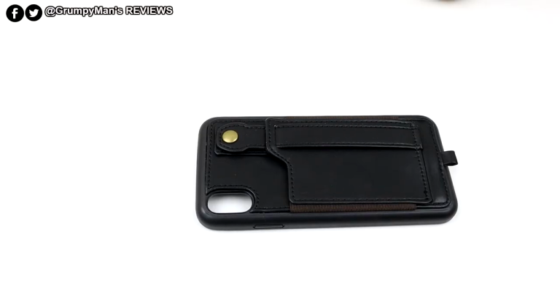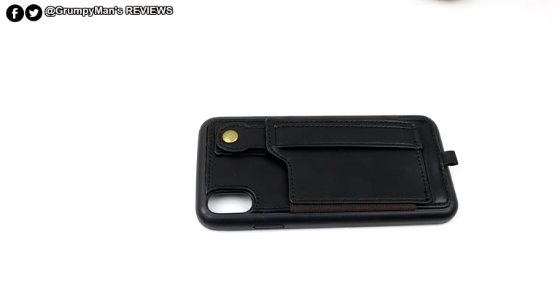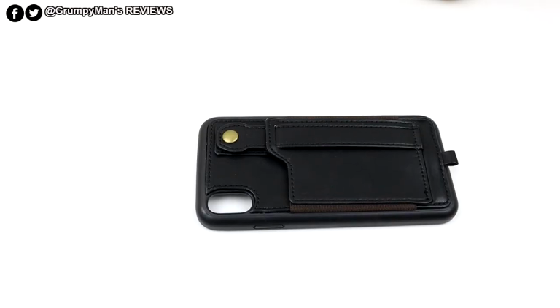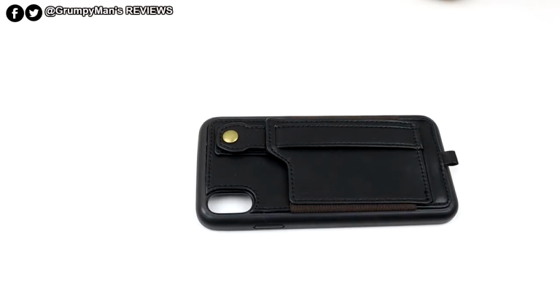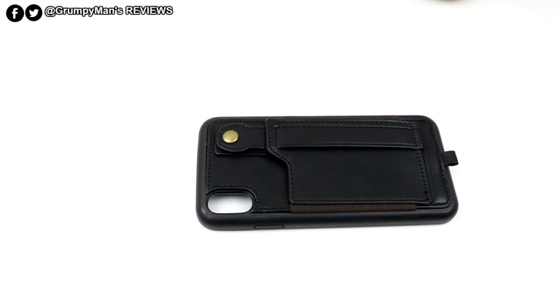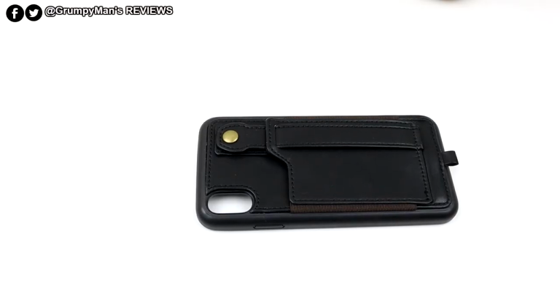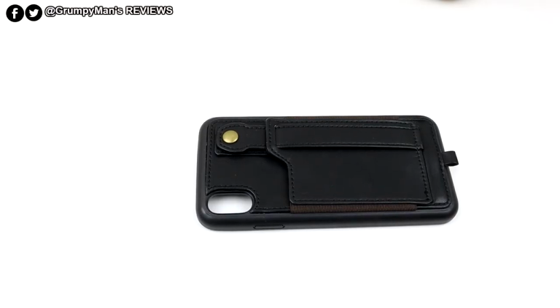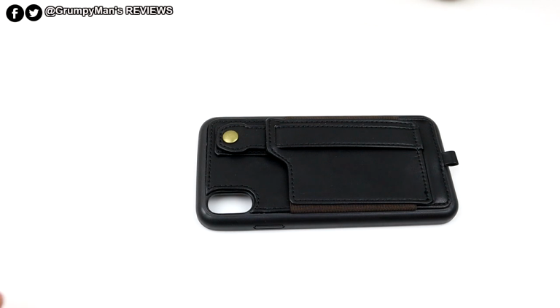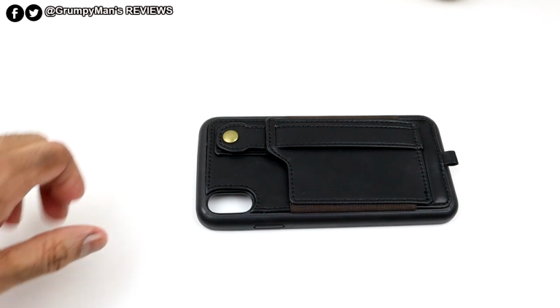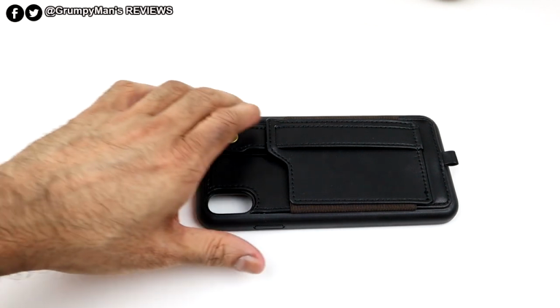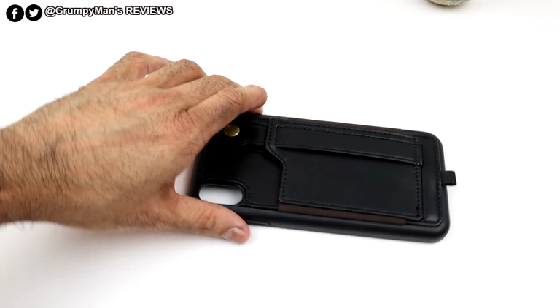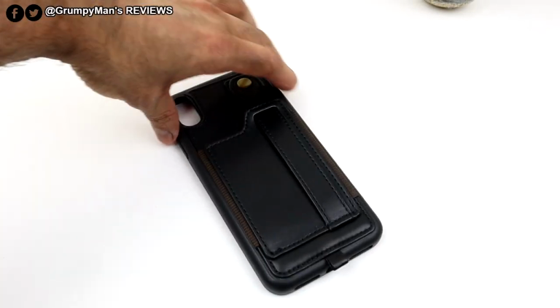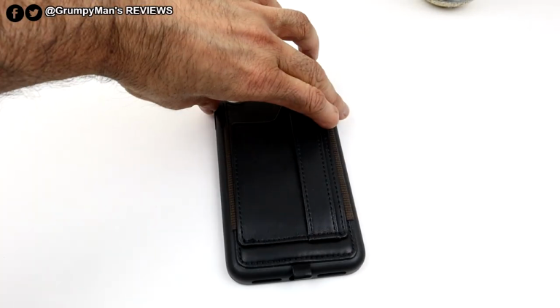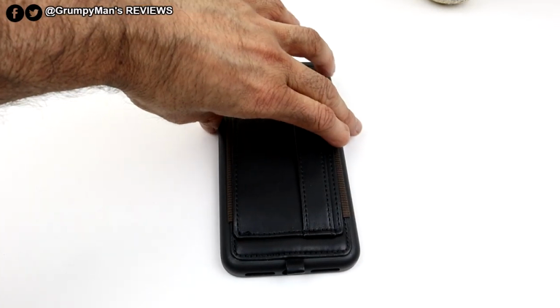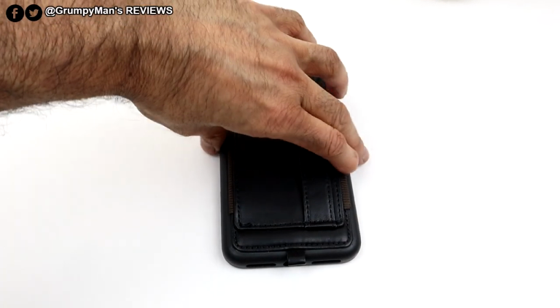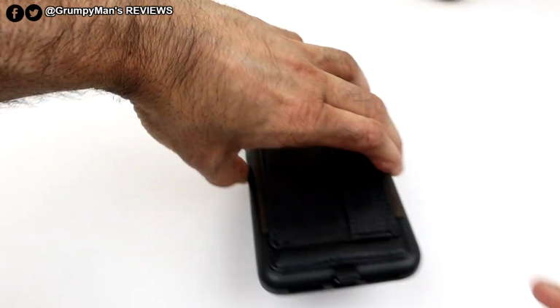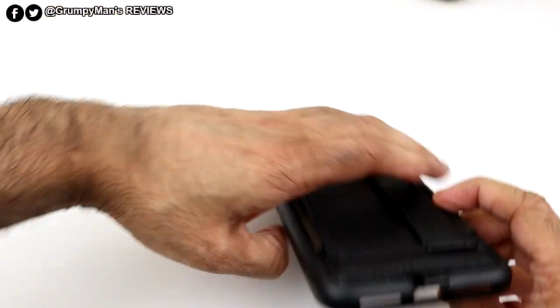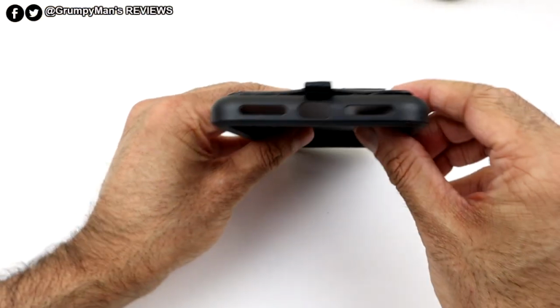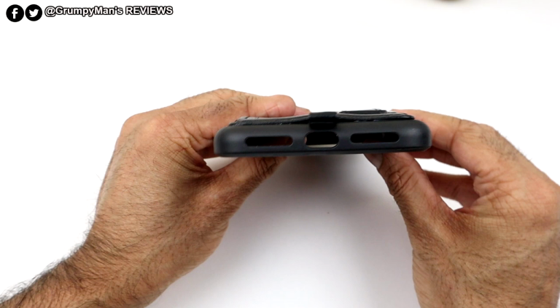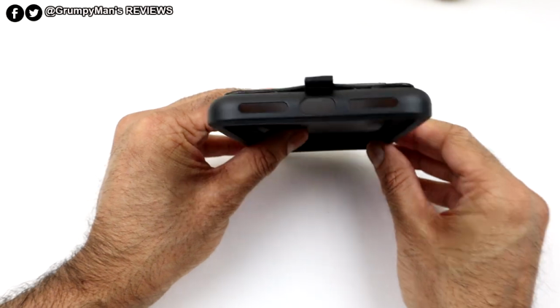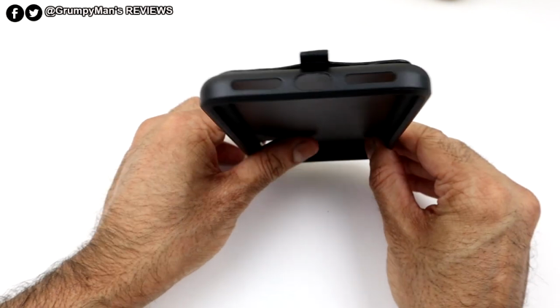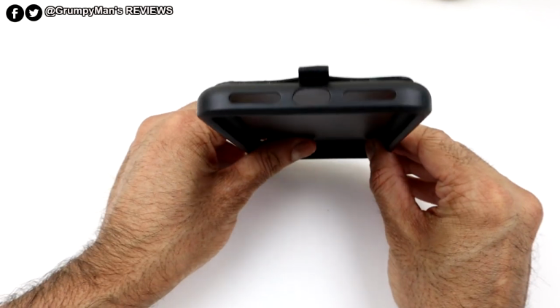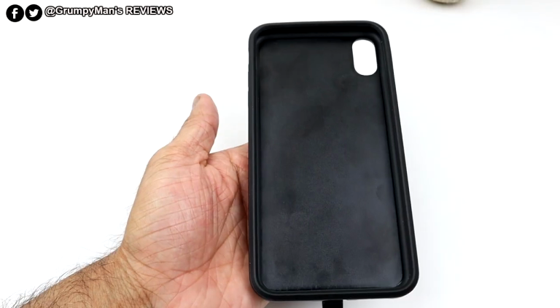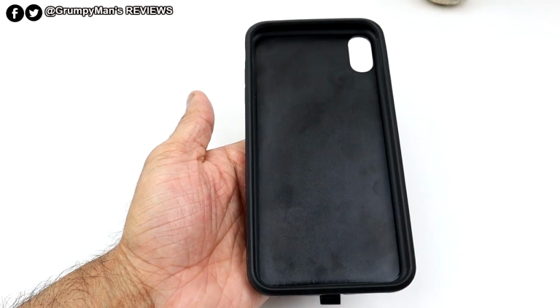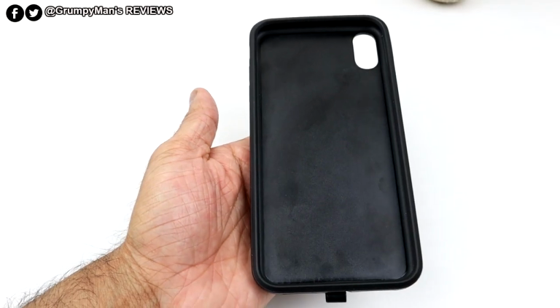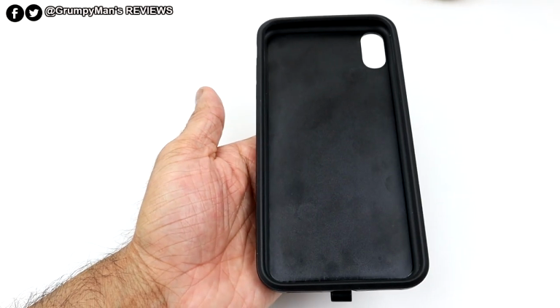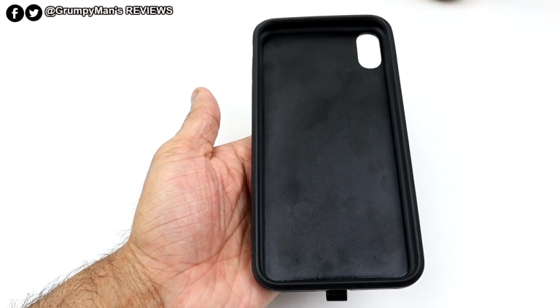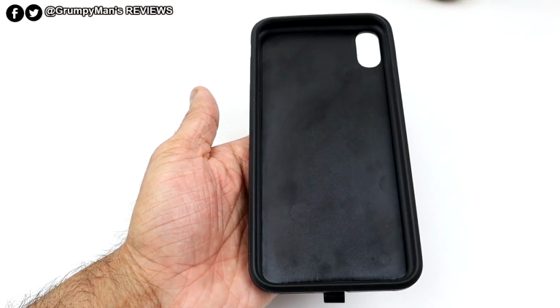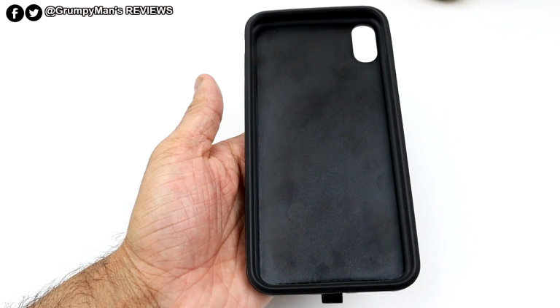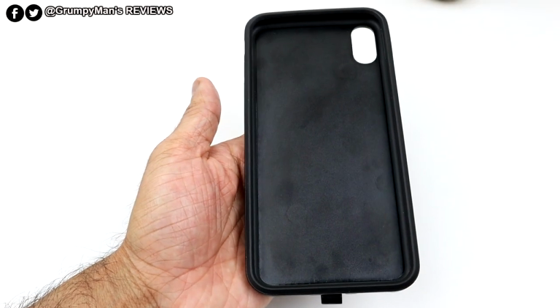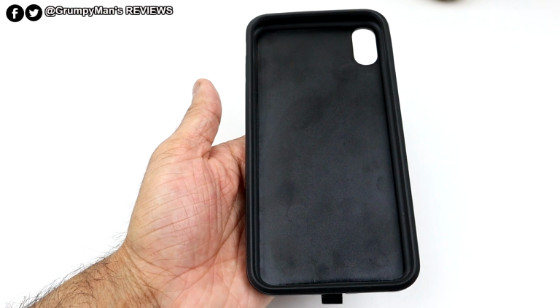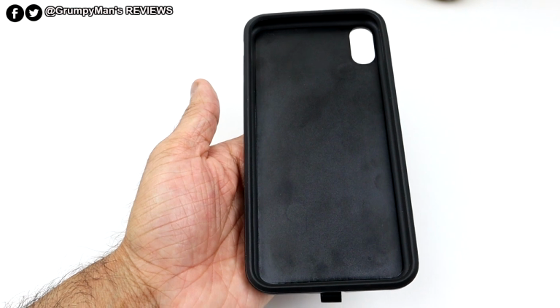The case itself feels nice and sturdy. It's made out of TPU and the back is made out of PU leather. Let me show you the inside of the case first — it's nice and protected so it won't scratch your phone.